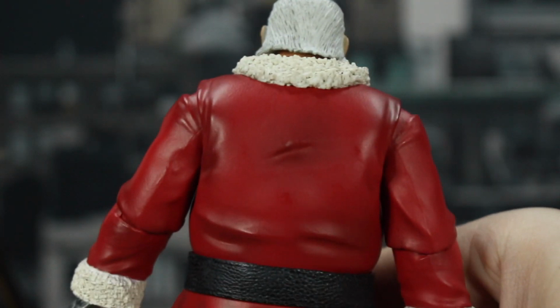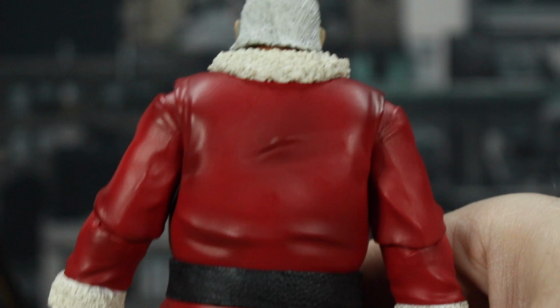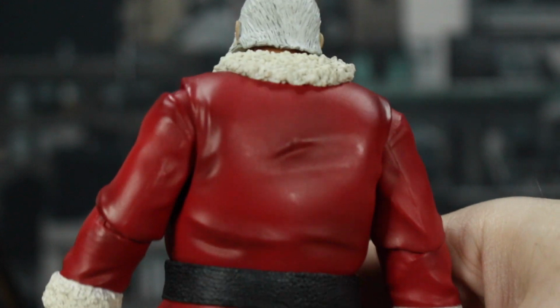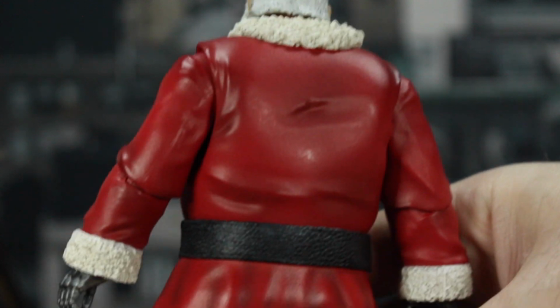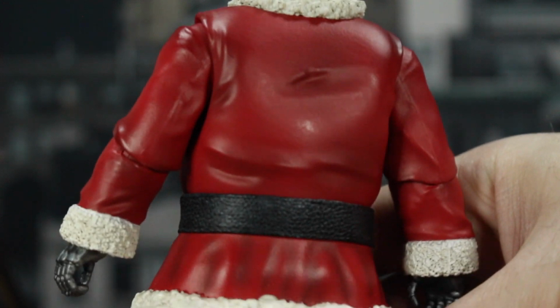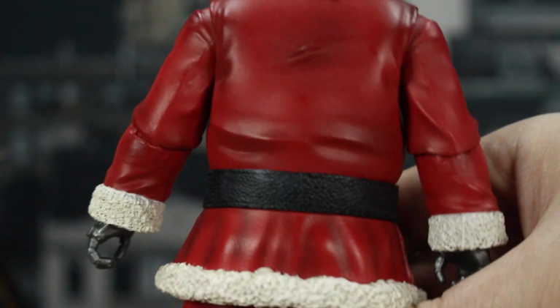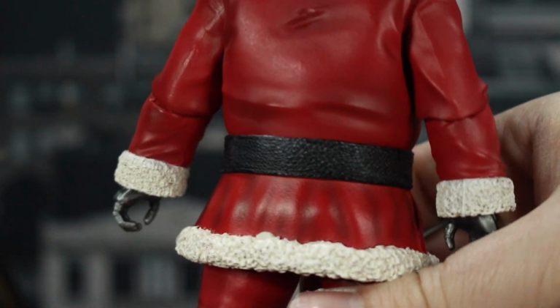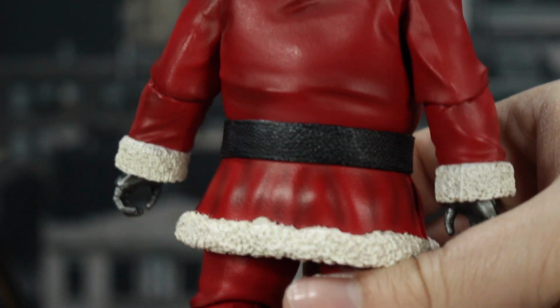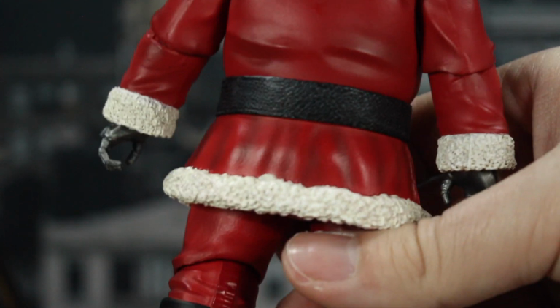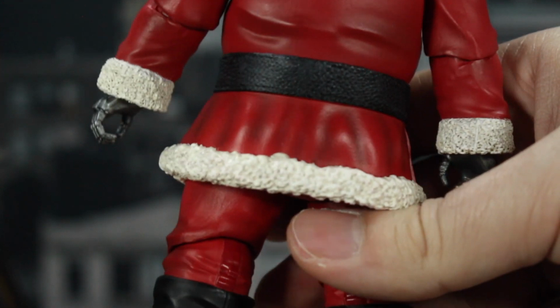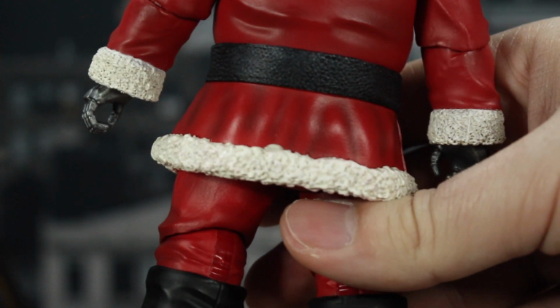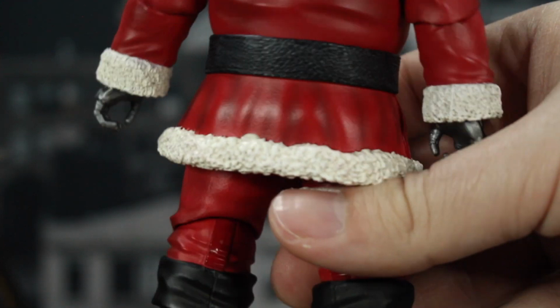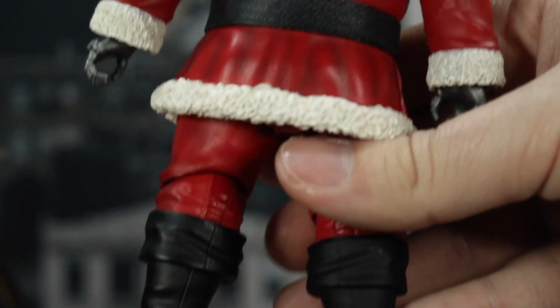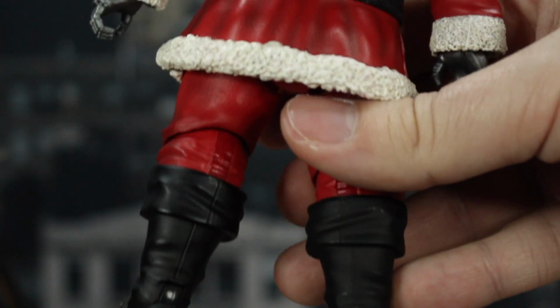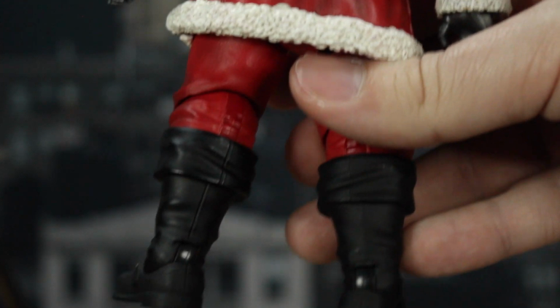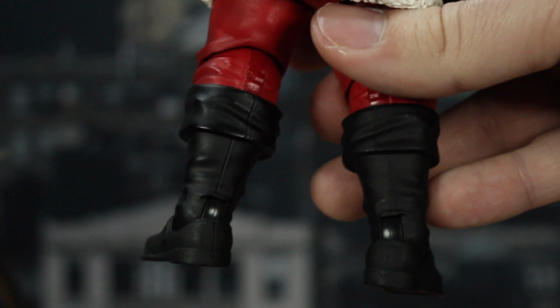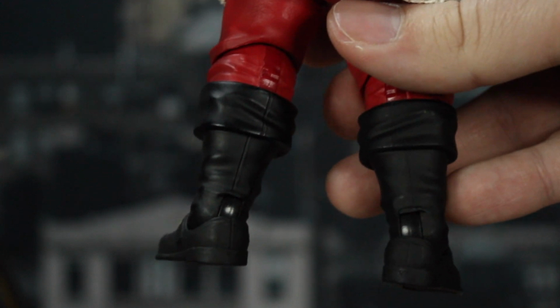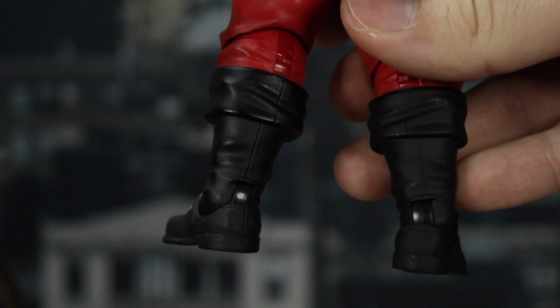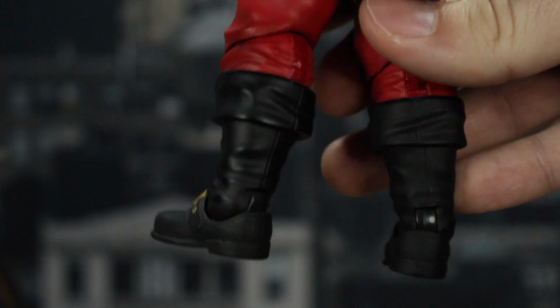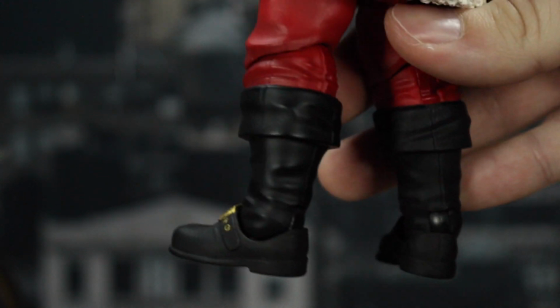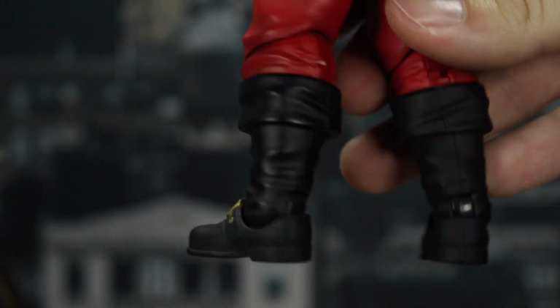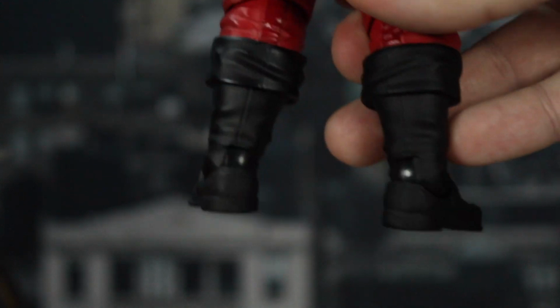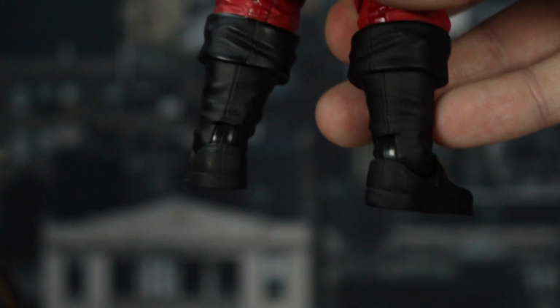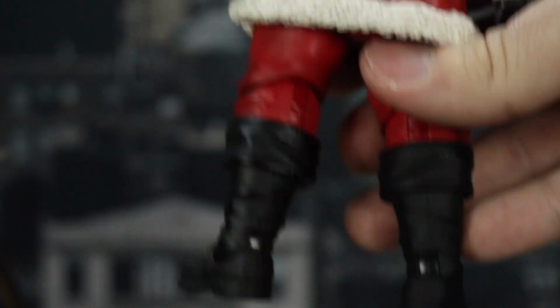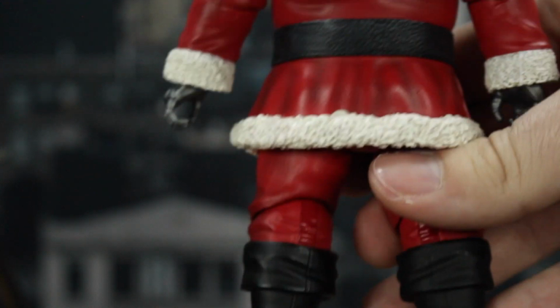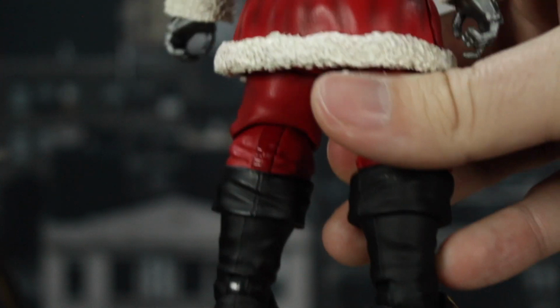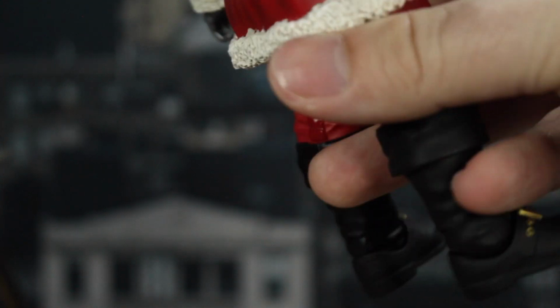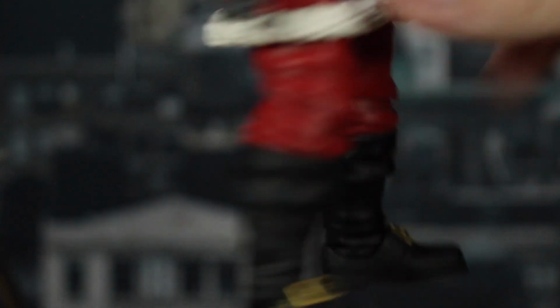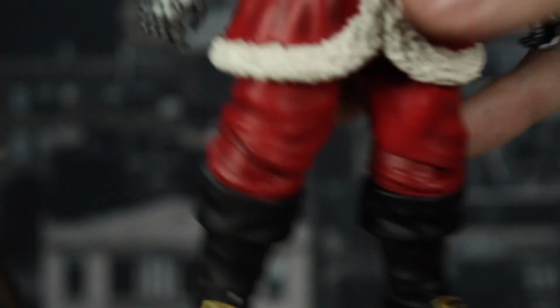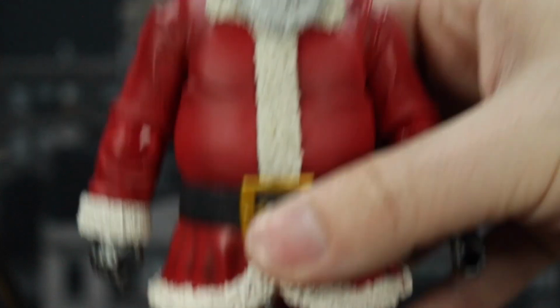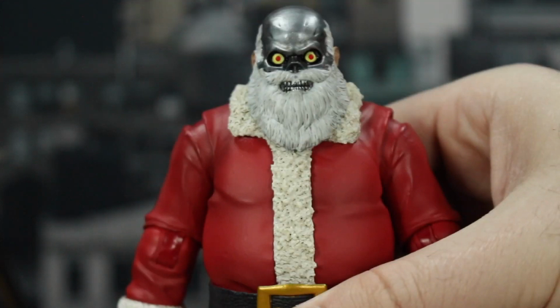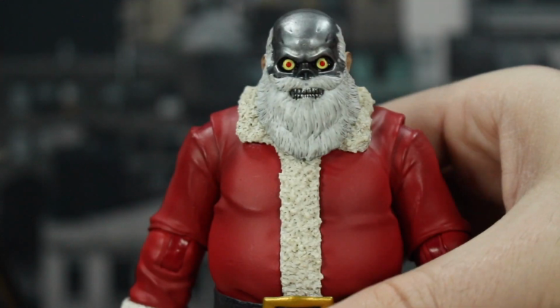Flipping around the back, more of that awesome wrinkle sculpt going through the coat, the pants, and the boots. I really, really like how this turned out. I'm happy that I pre-ordered these.